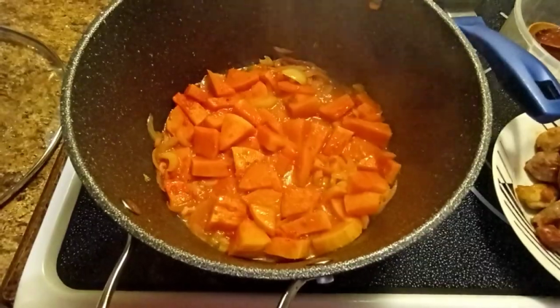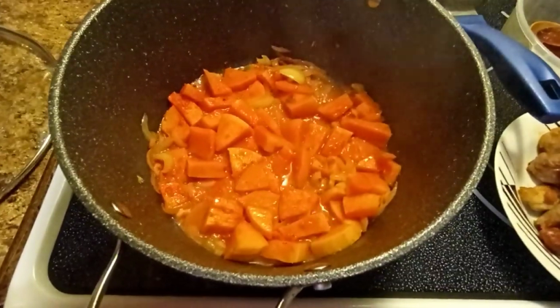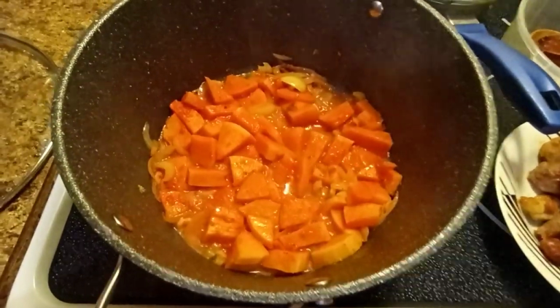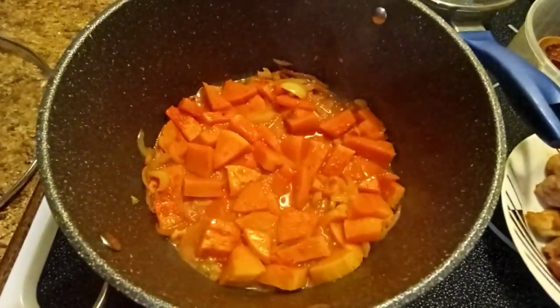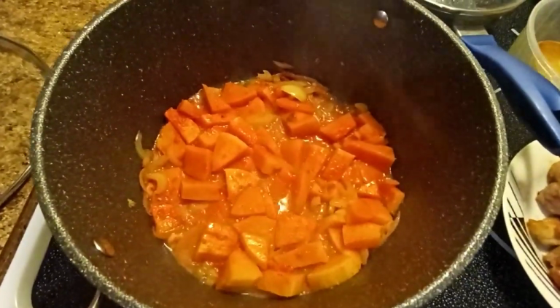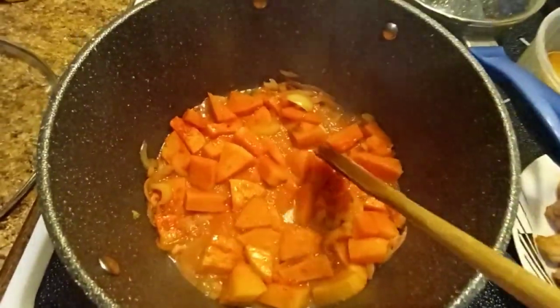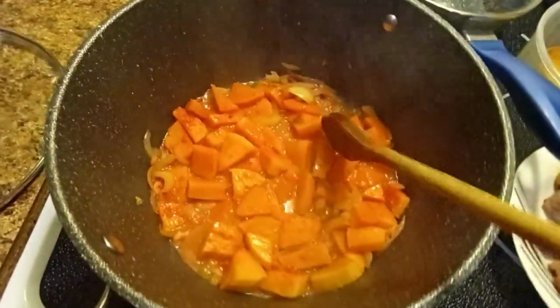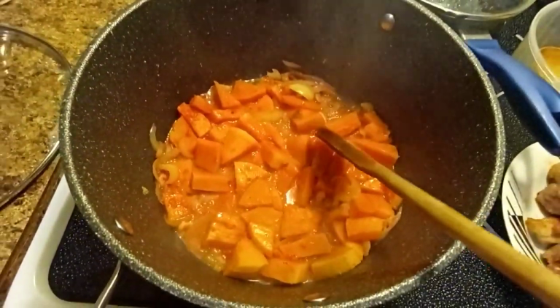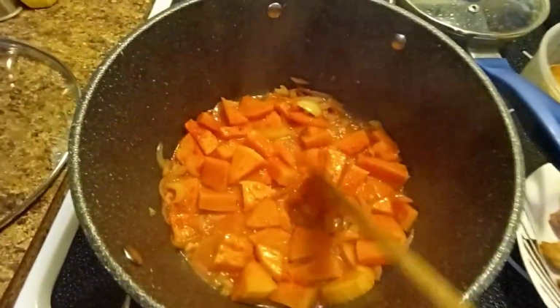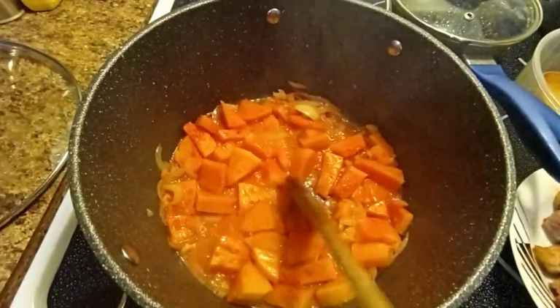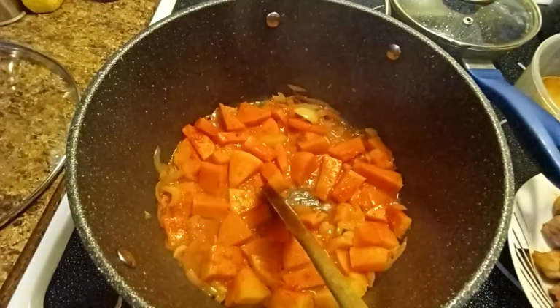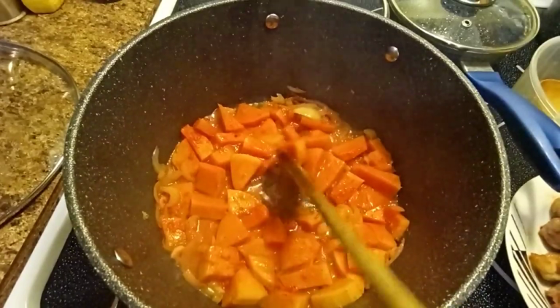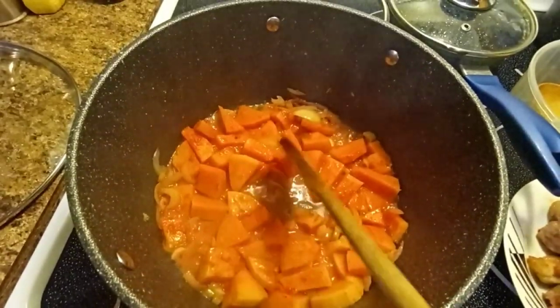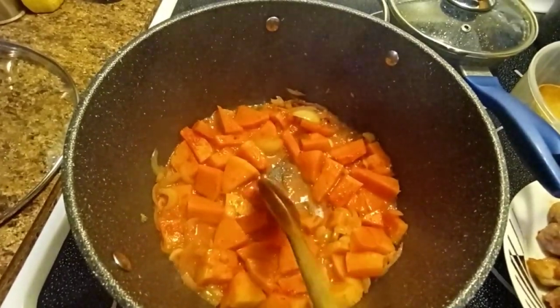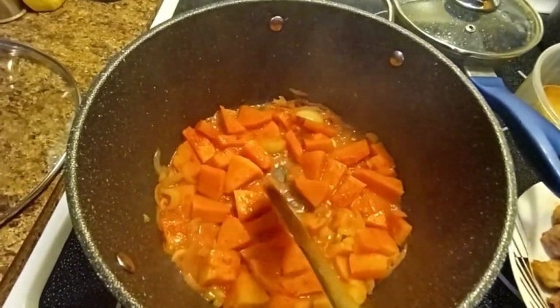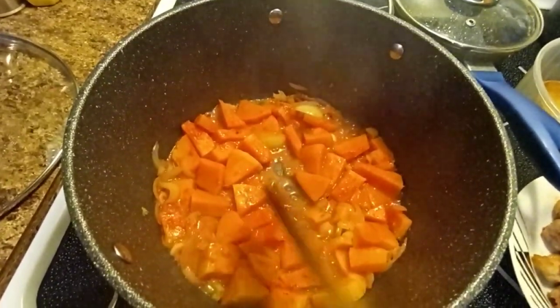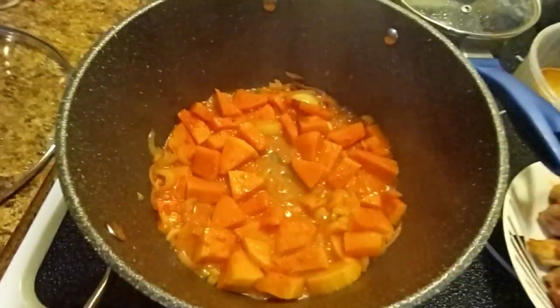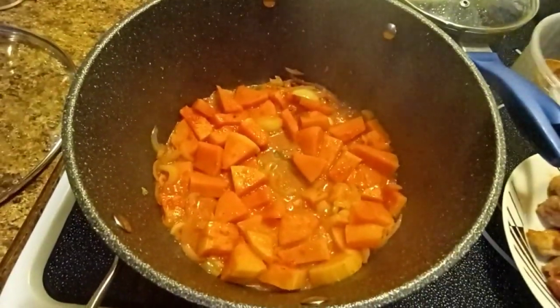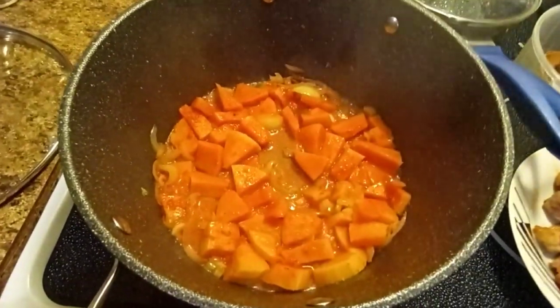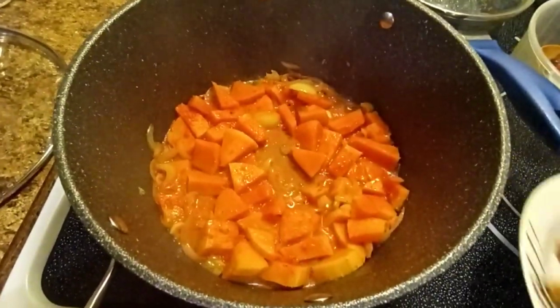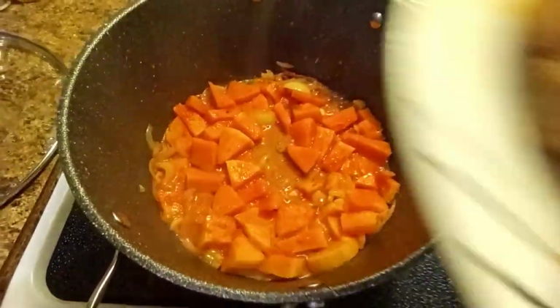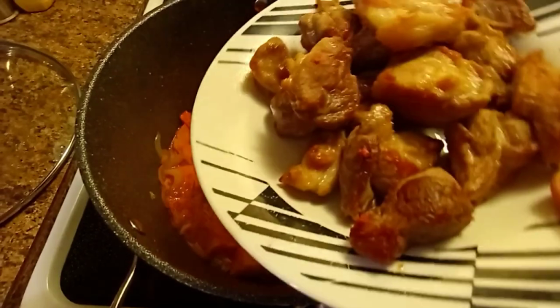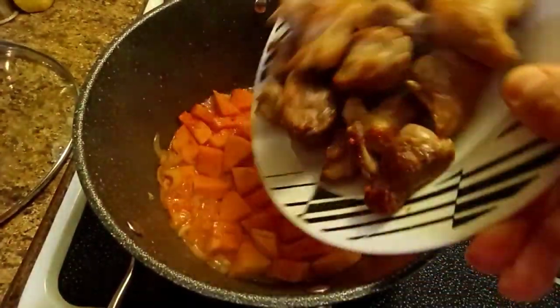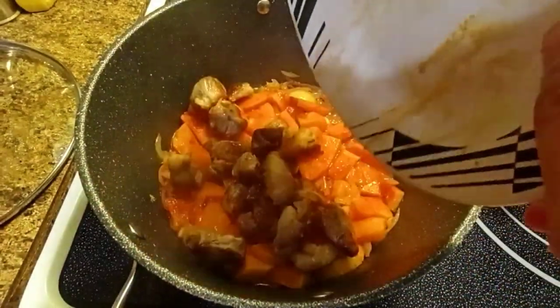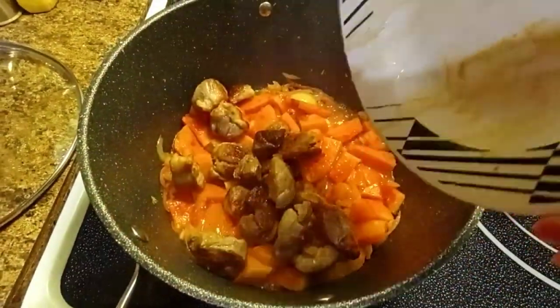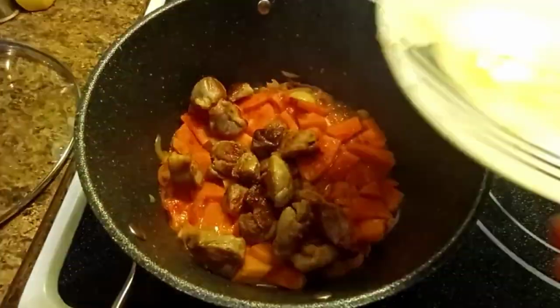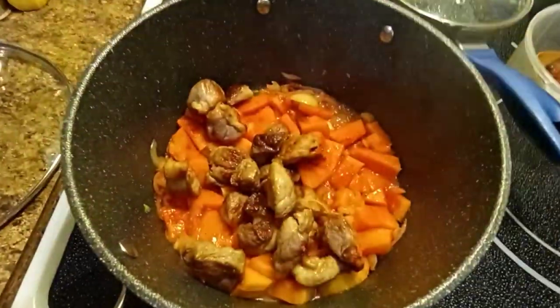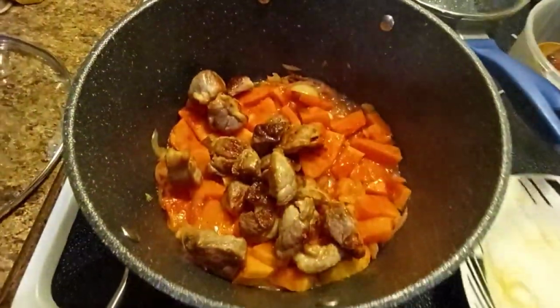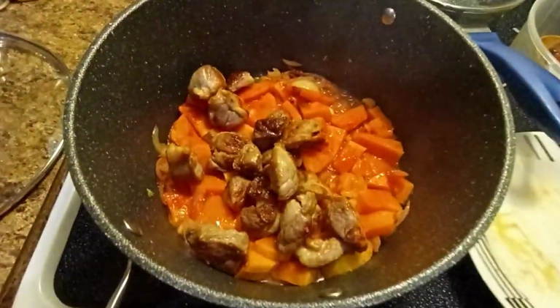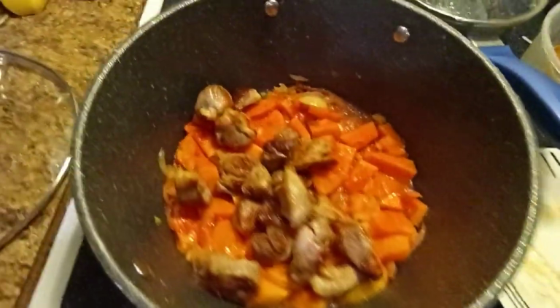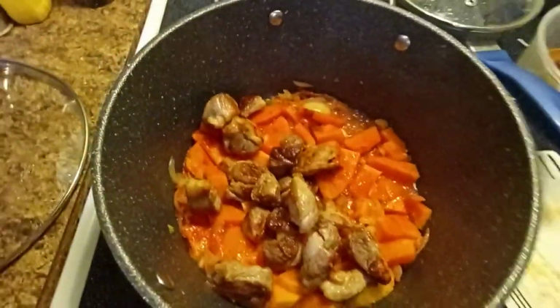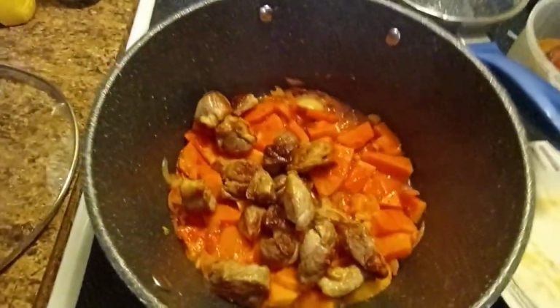After that we're putting our meat, coconut milk. Now guys, our squash is already cooked and the water is almost reduced. So now we're ready to put our pork meat and then we add our coconut milk.